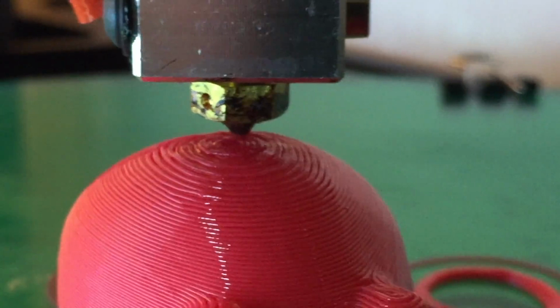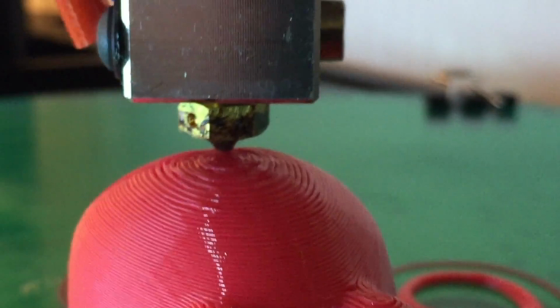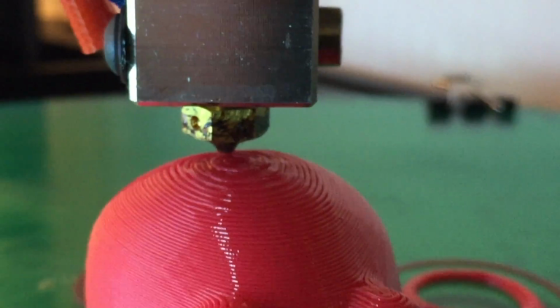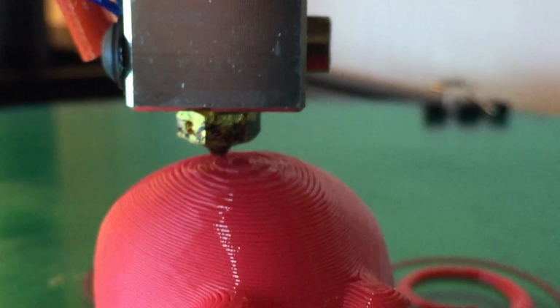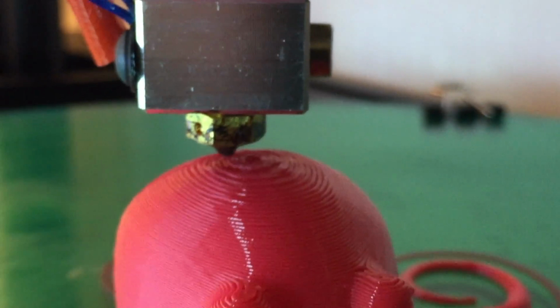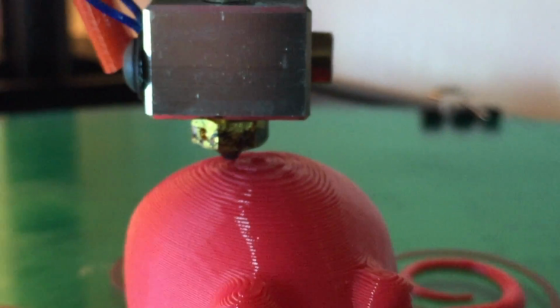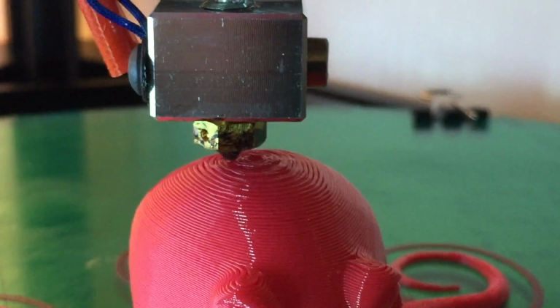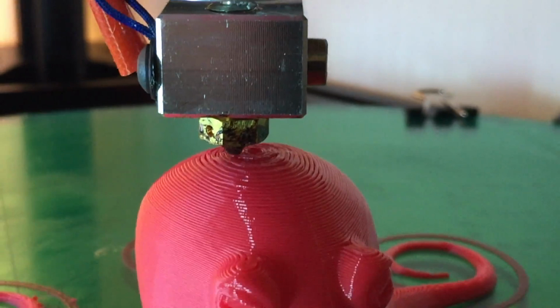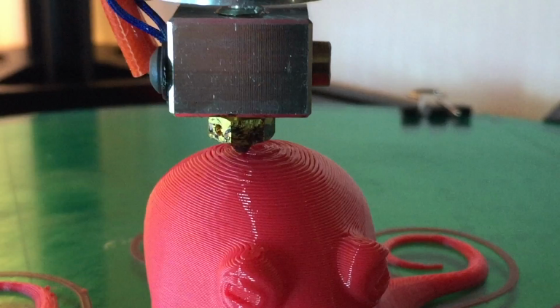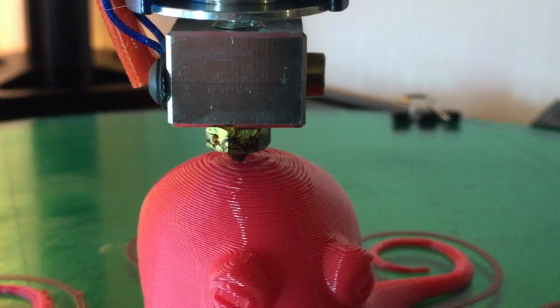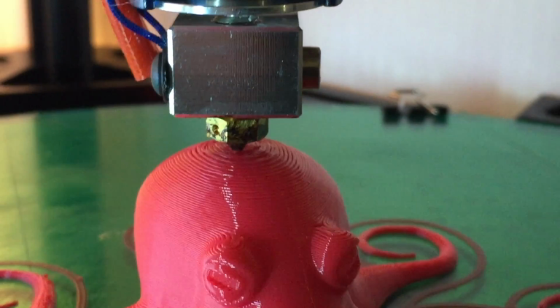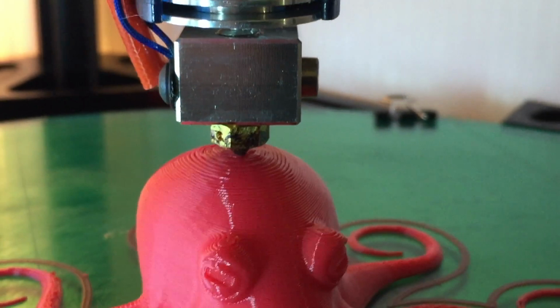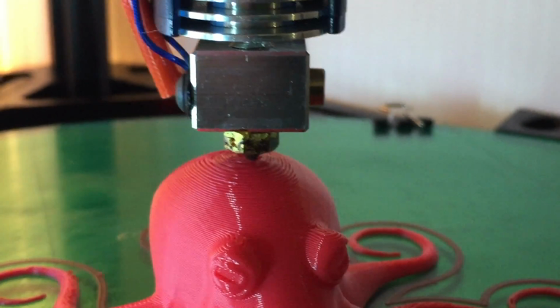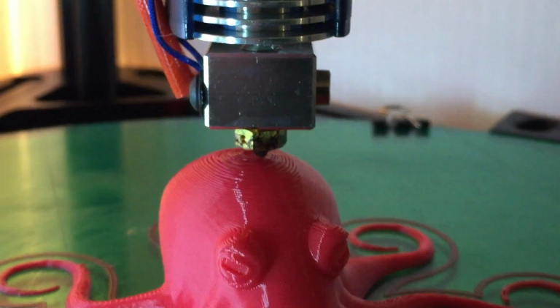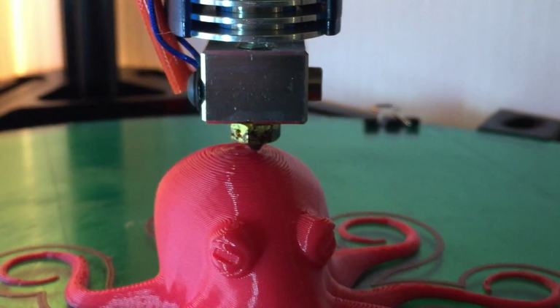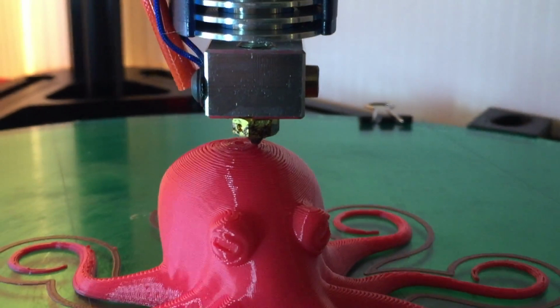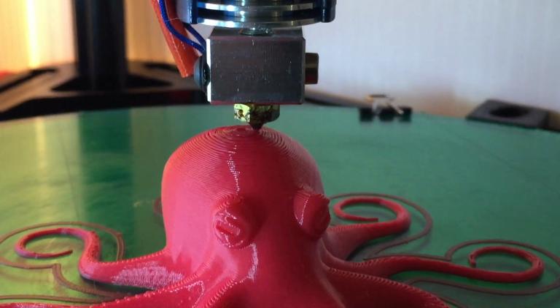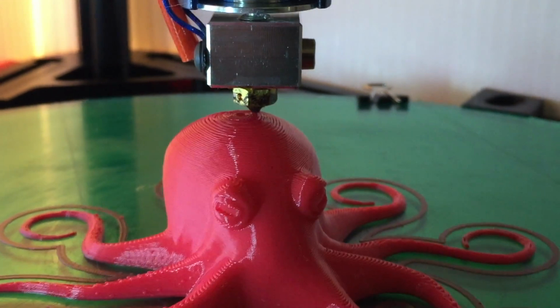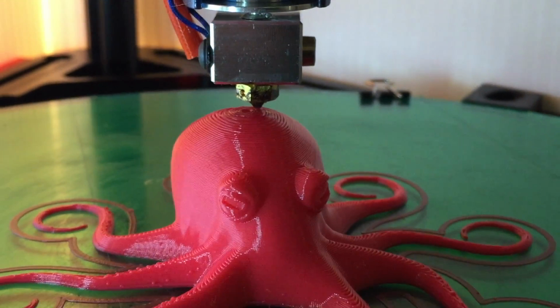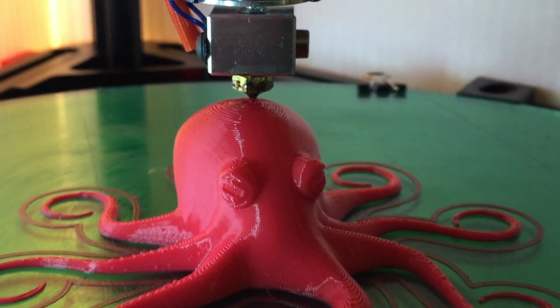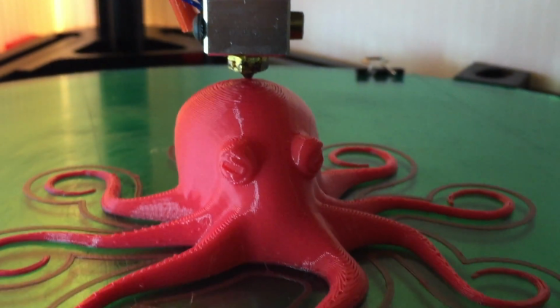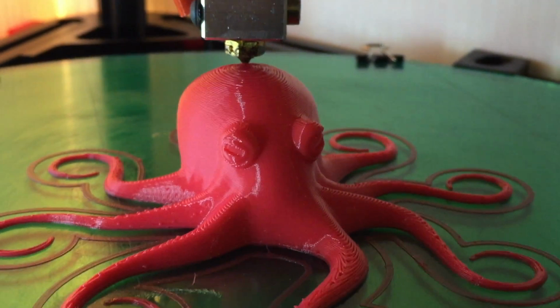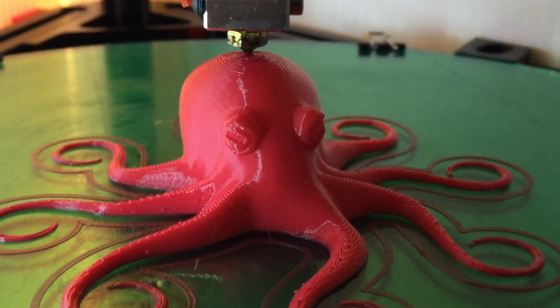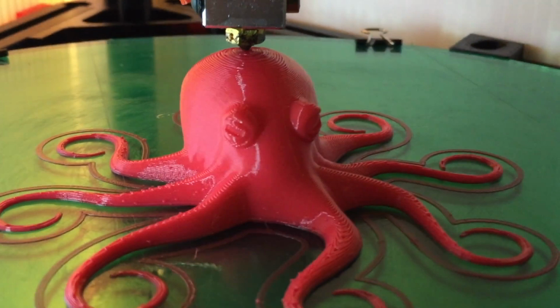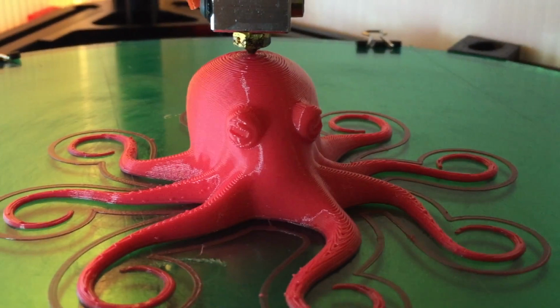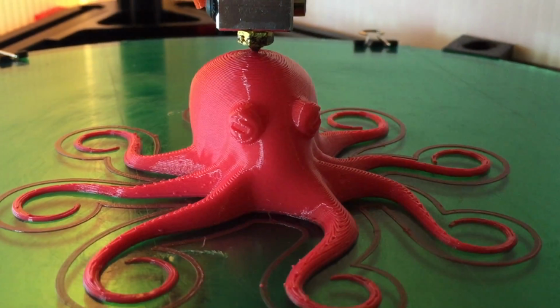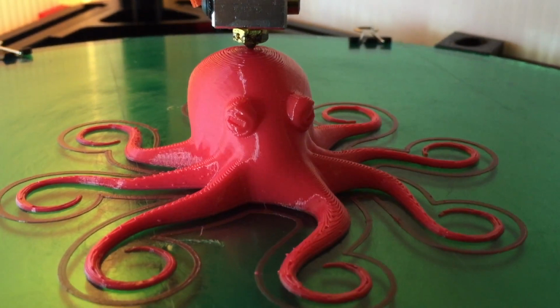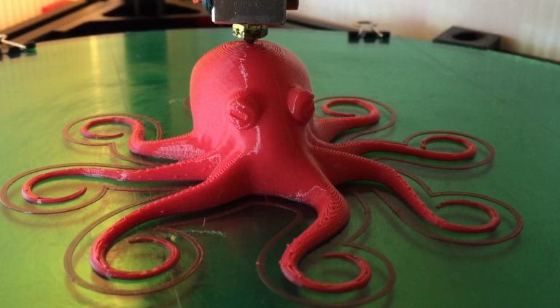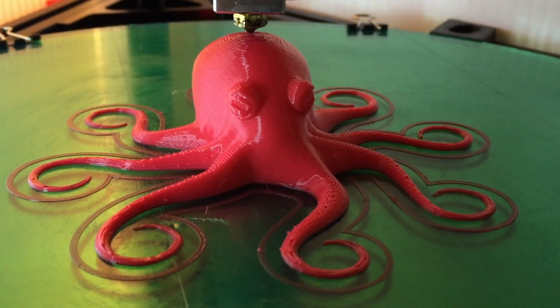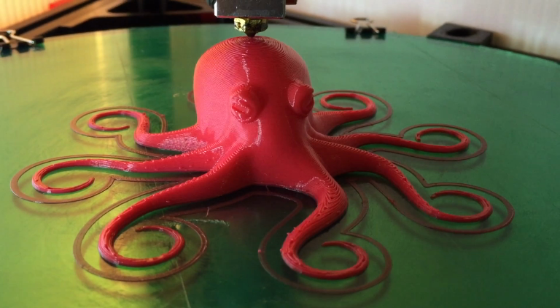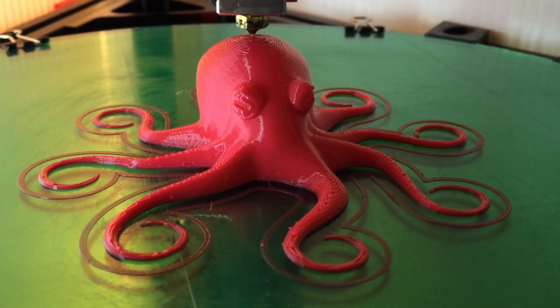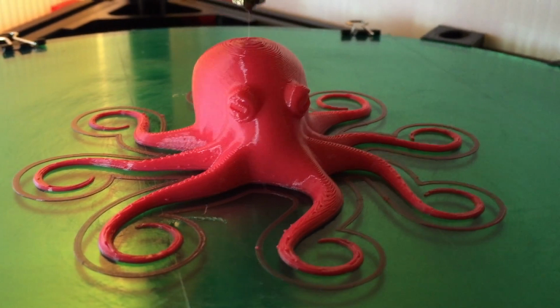On Delta-style 3D printers, the Ultibox Unified Magball Extruder and Effector stands out as a capable alternative.